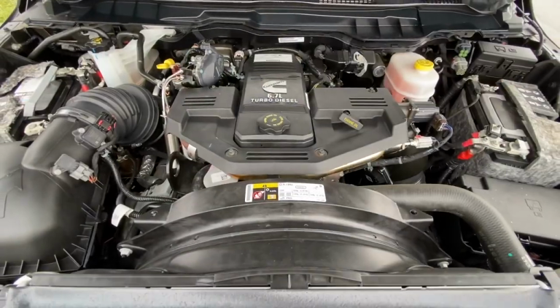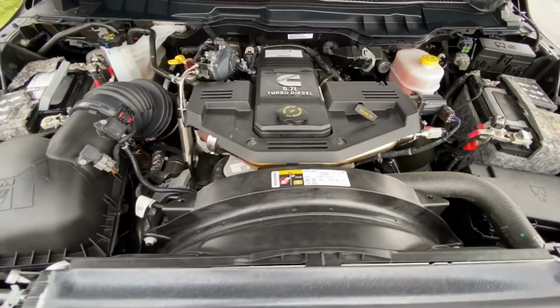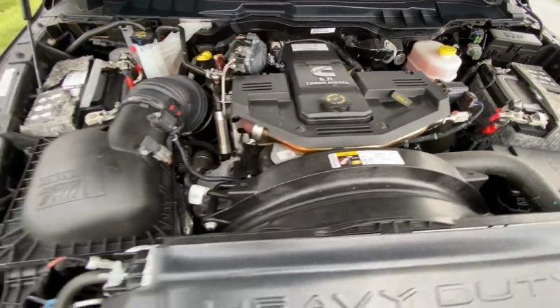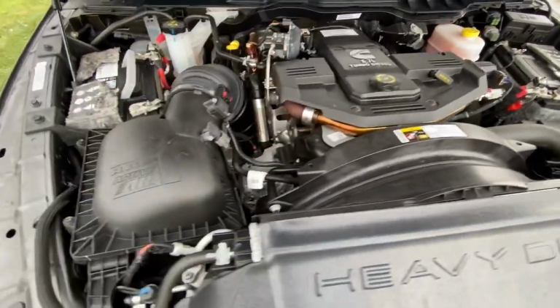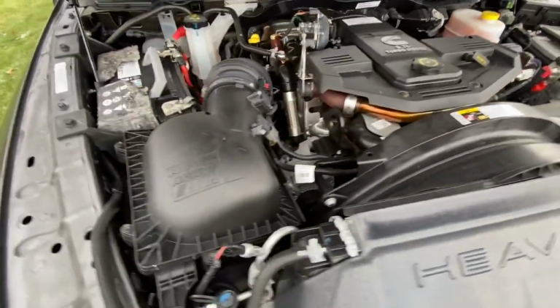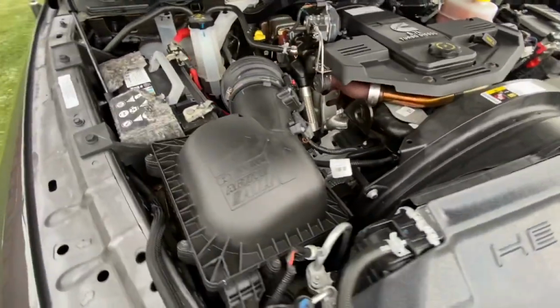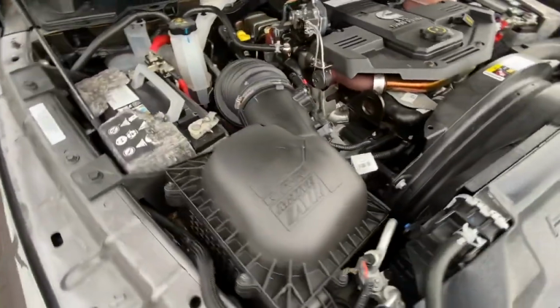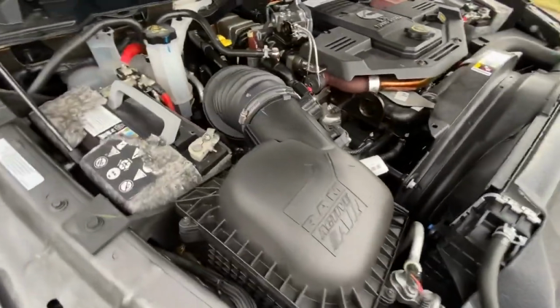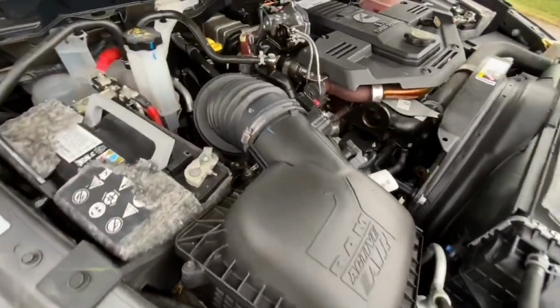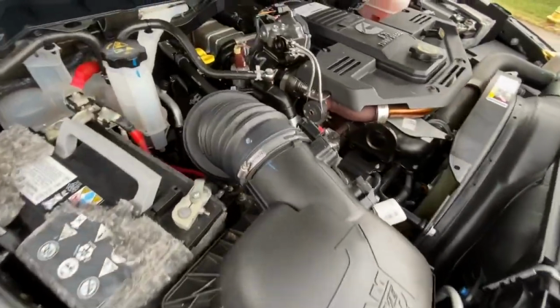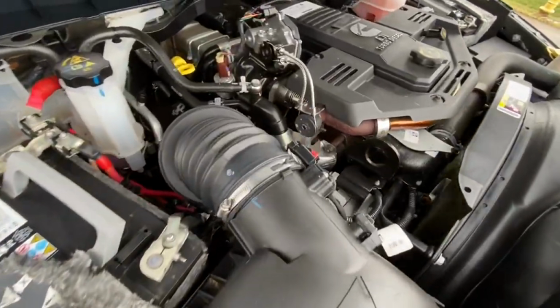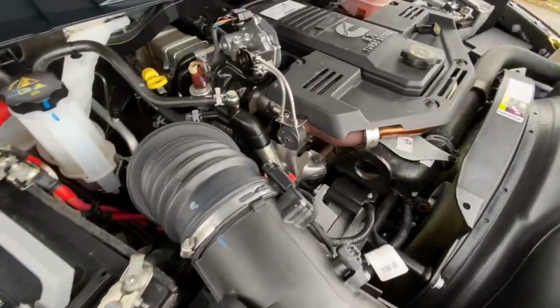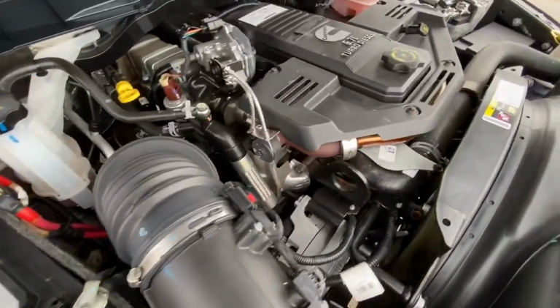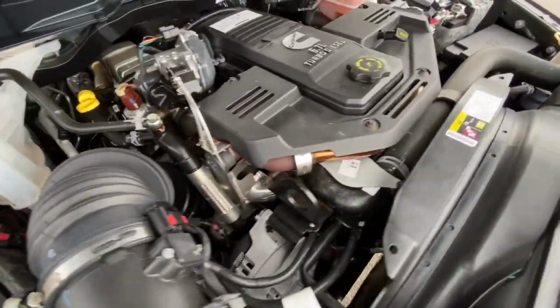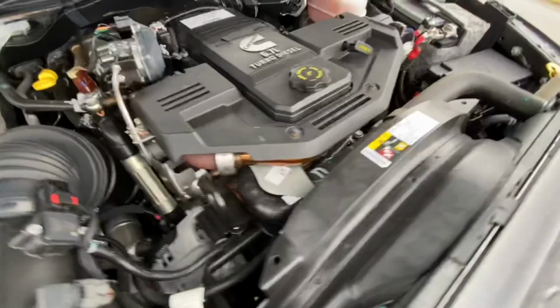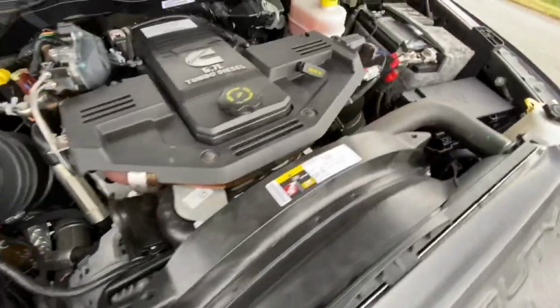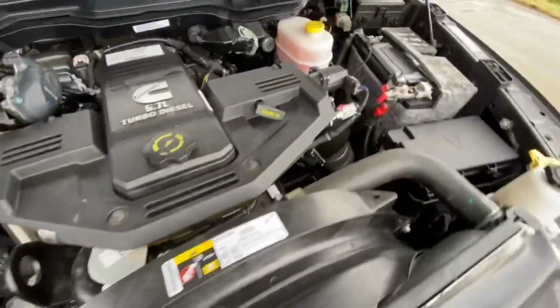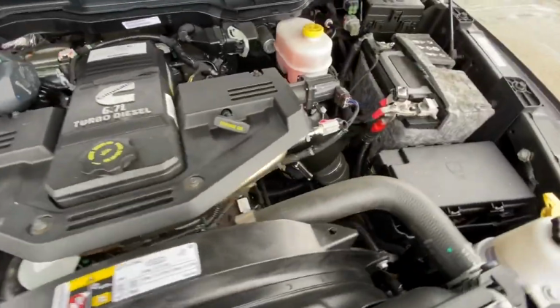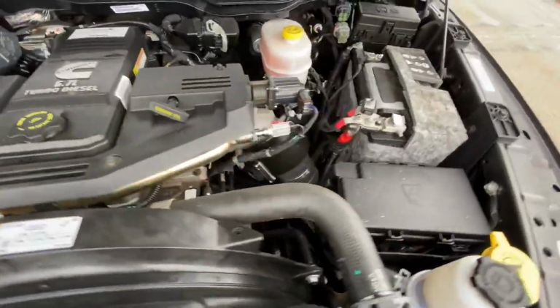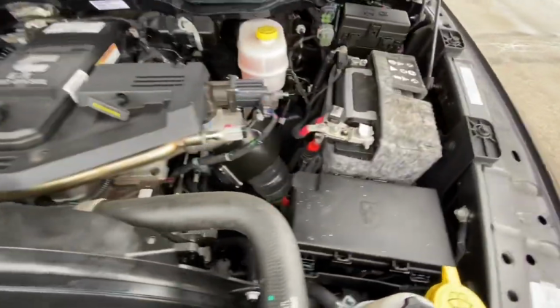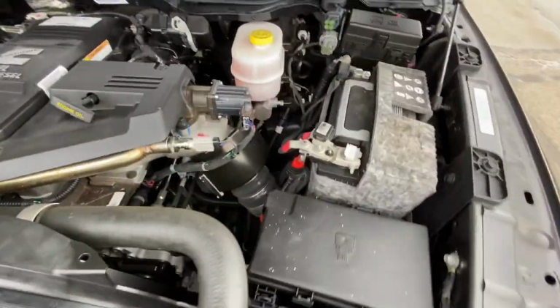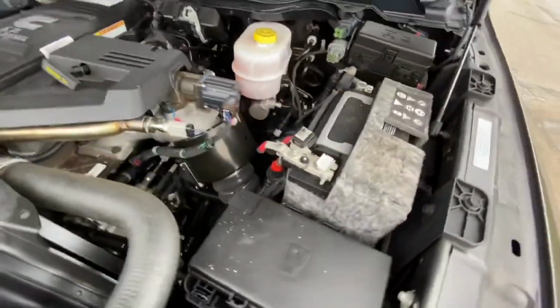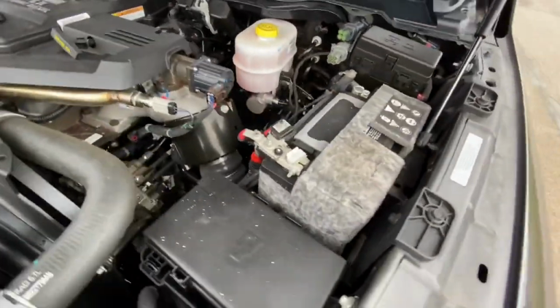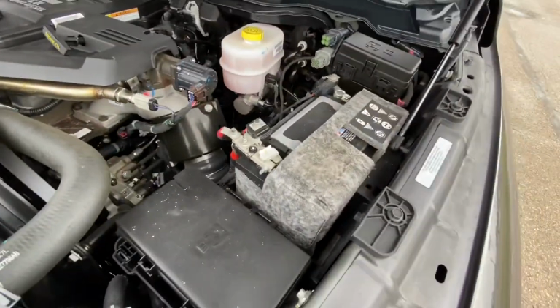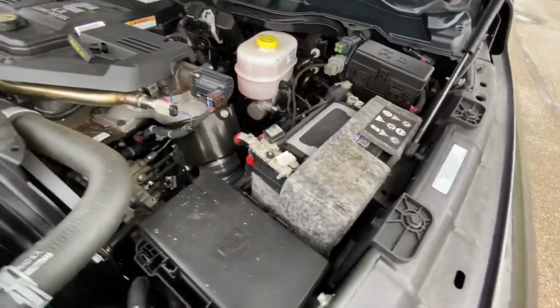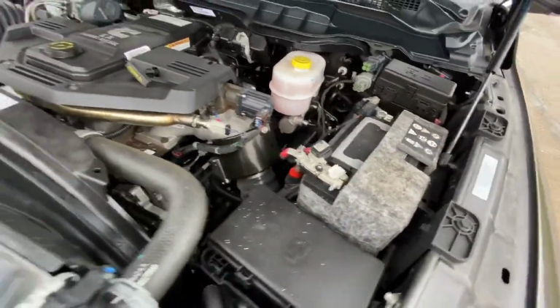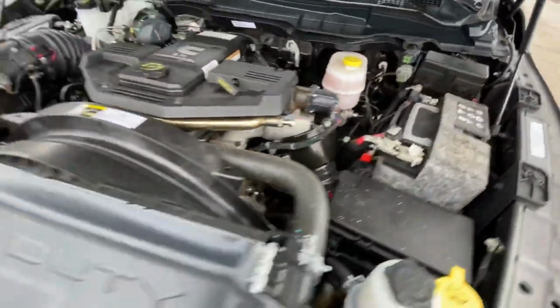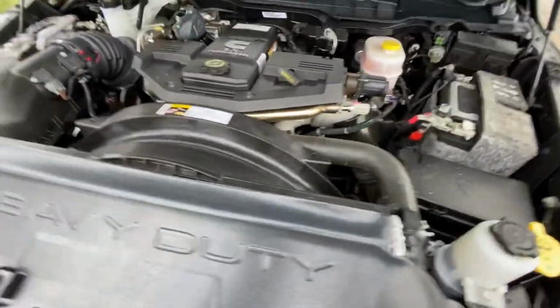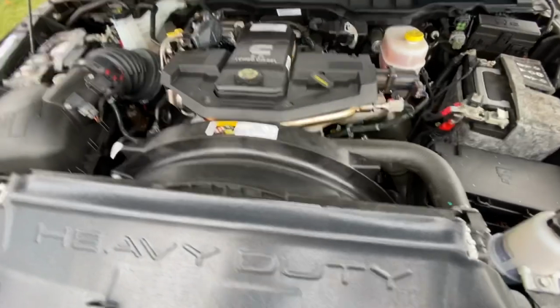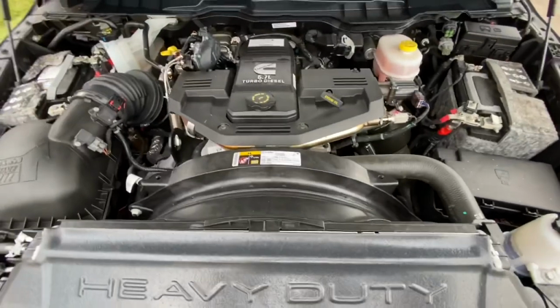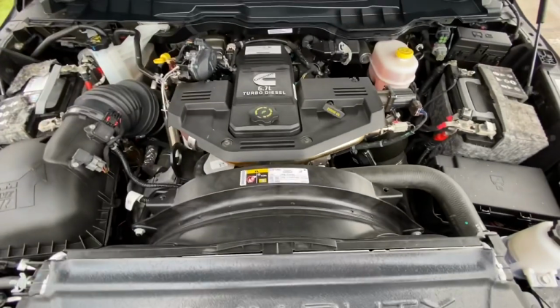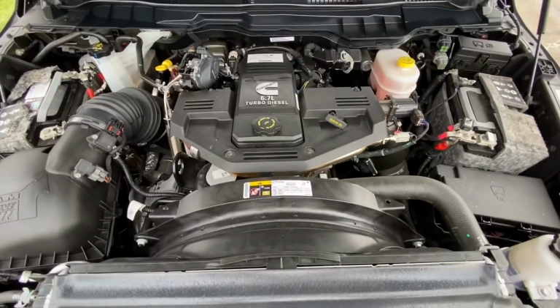There's your engine — 6.7 liter Cummins turbo diesel with an automatic transmission behind it. It's all stock: stock air box, stock exhaust, stock tuning, and as you can see it's clean as could be.